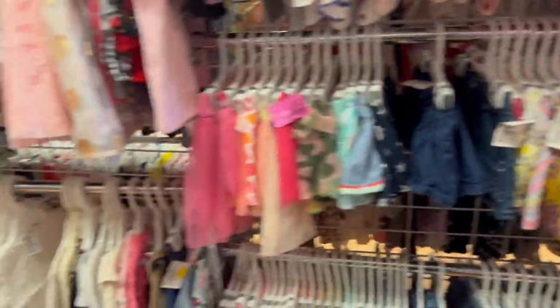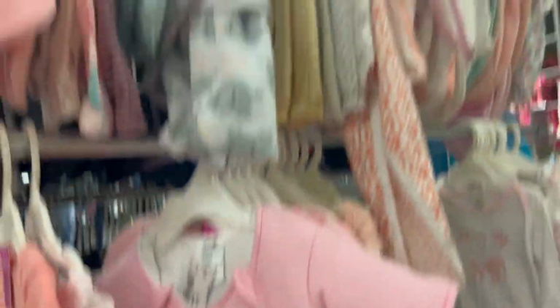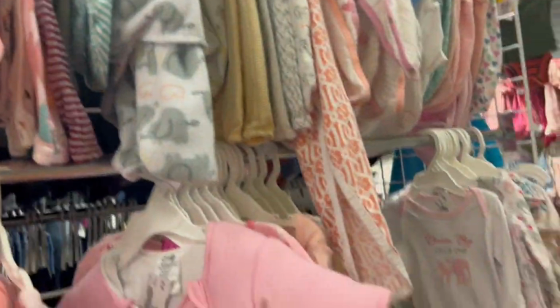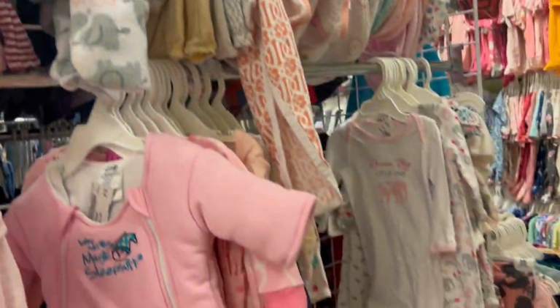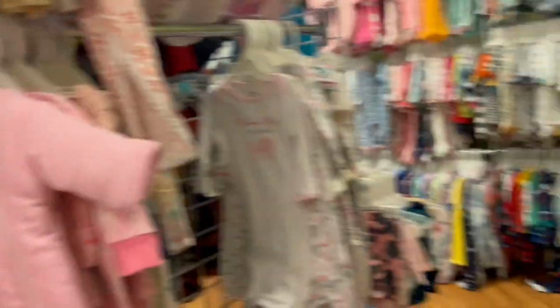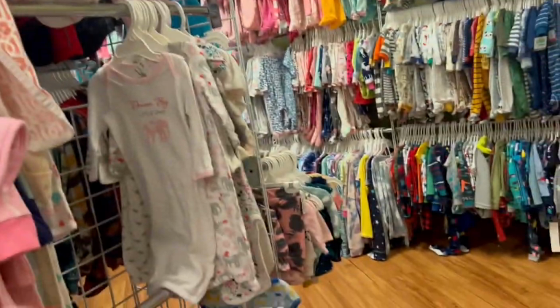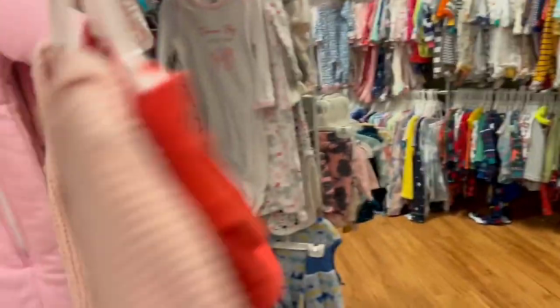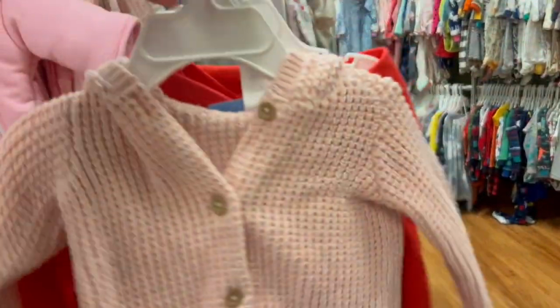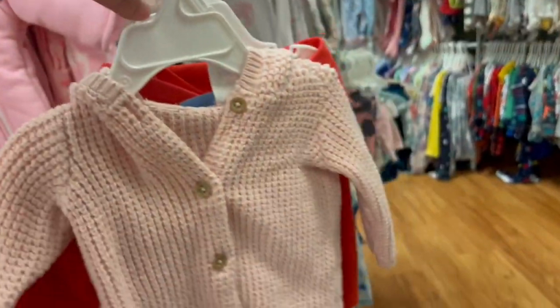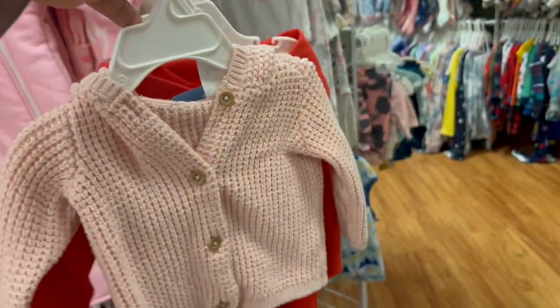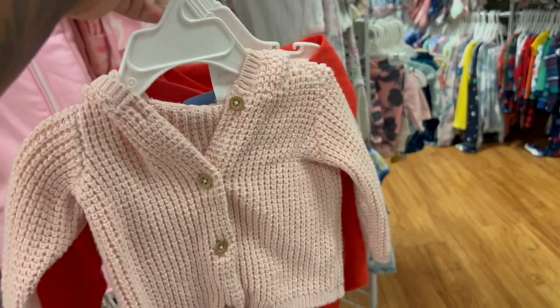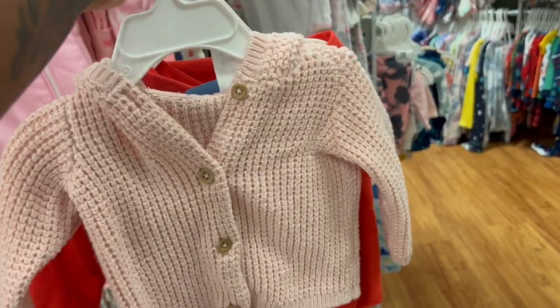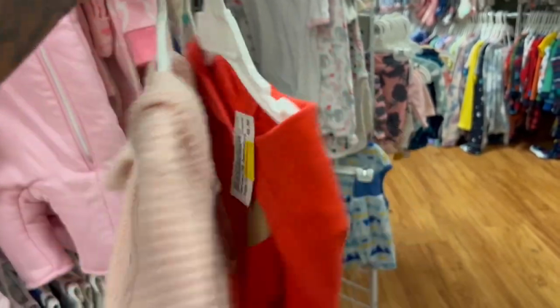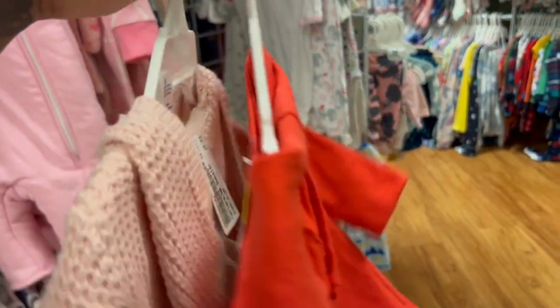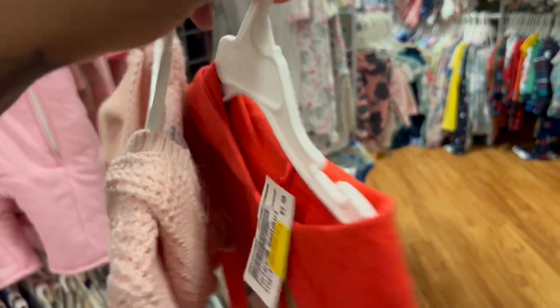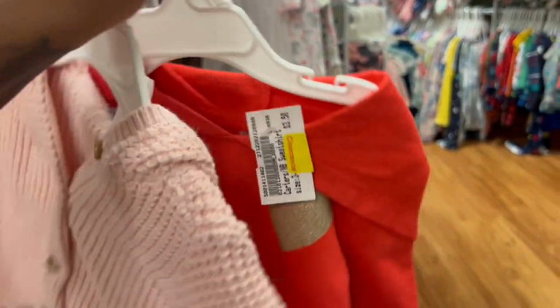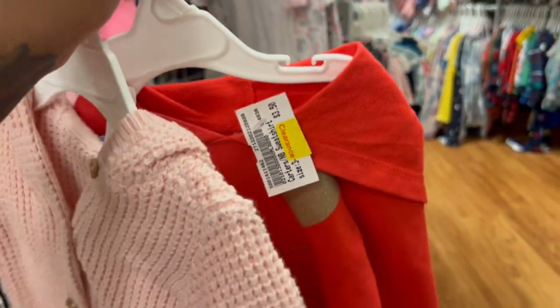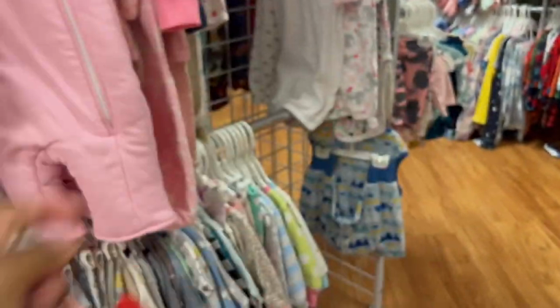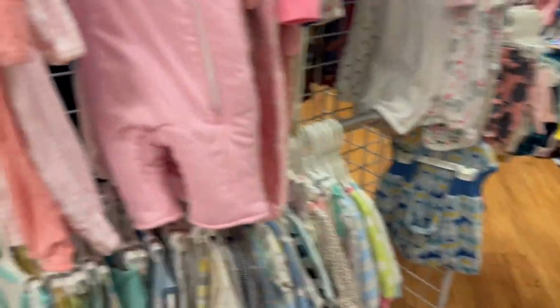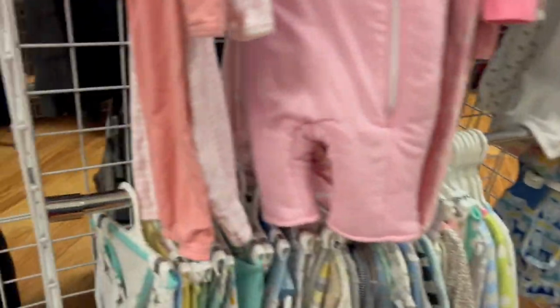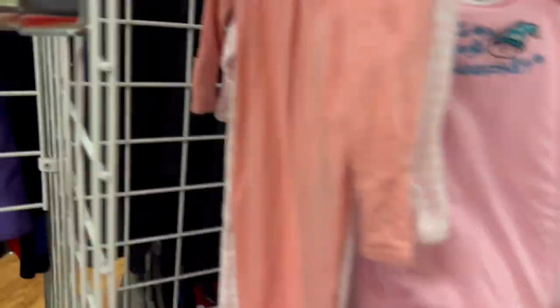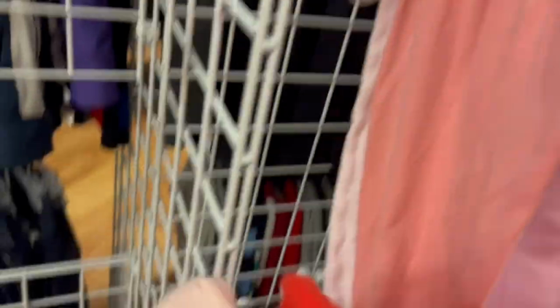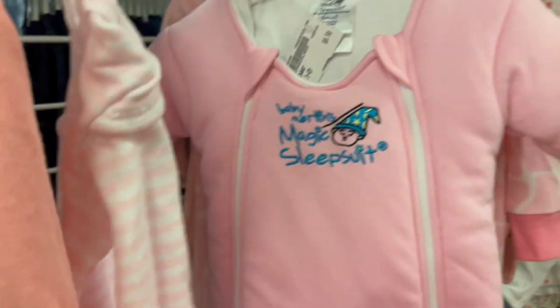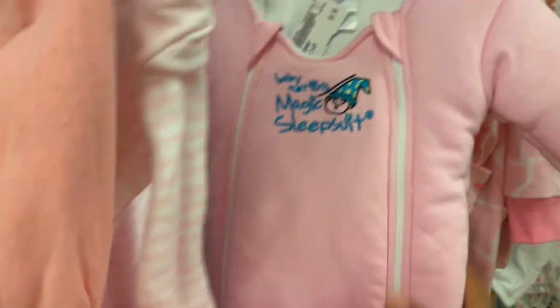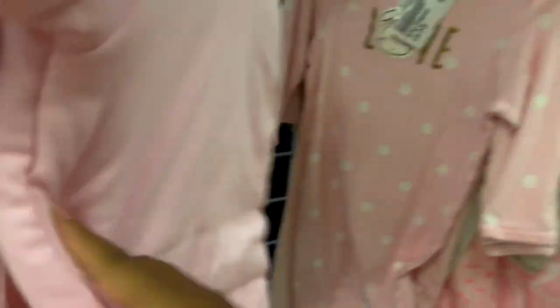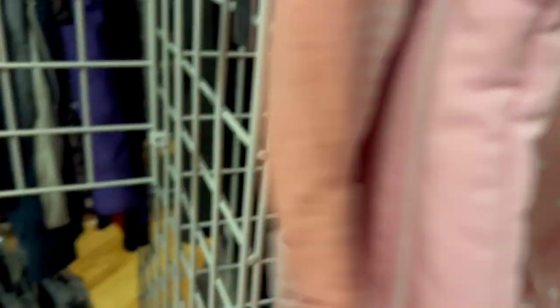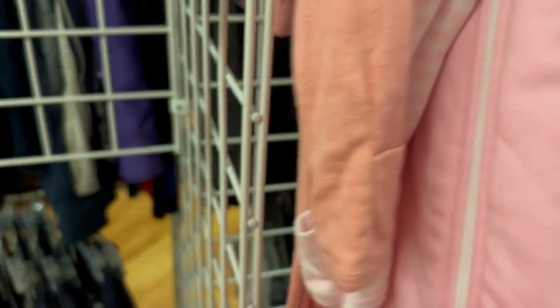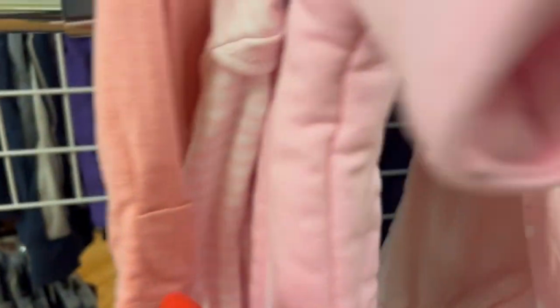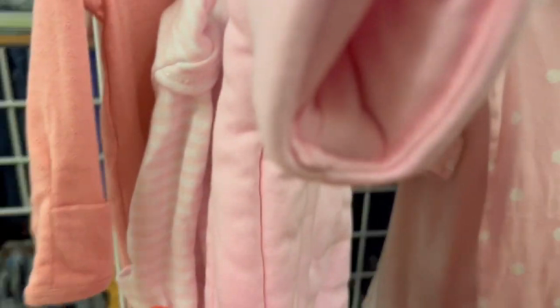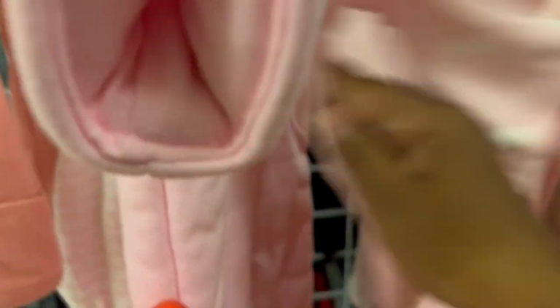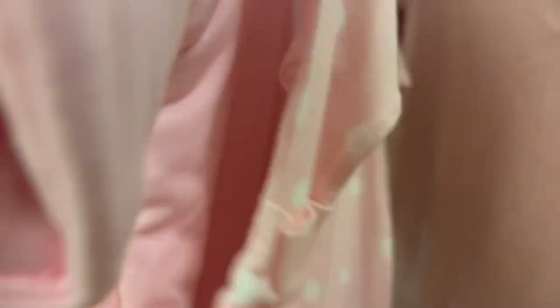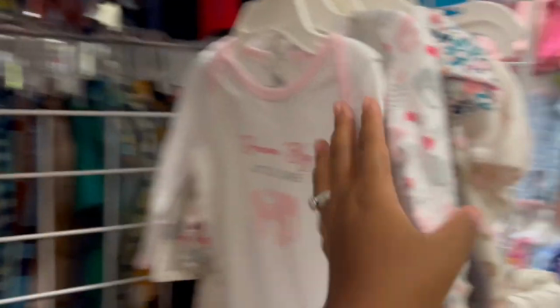All right, looking at the sleeper section — so far I found this cute little sweater.